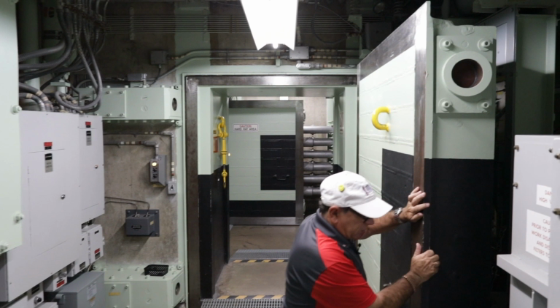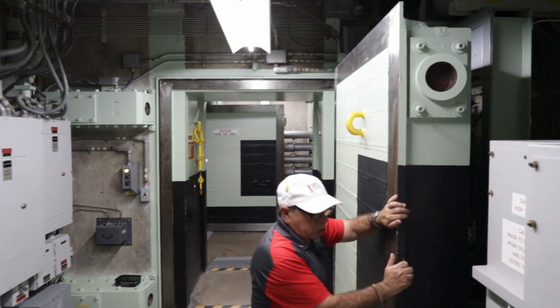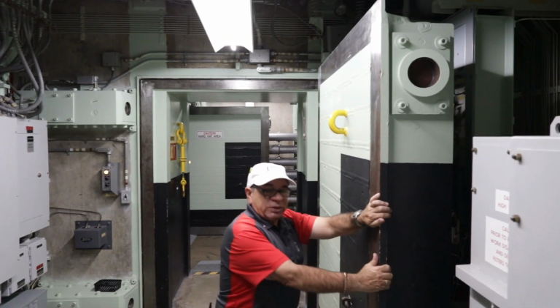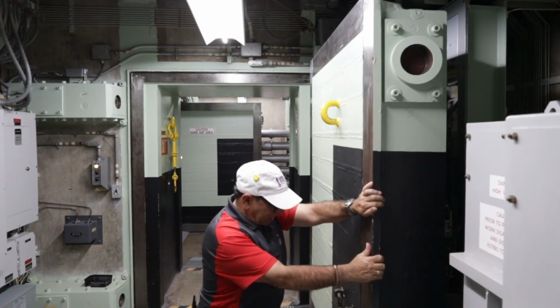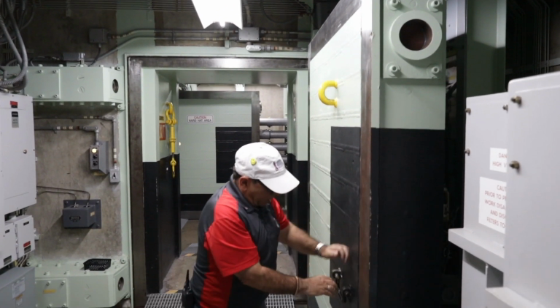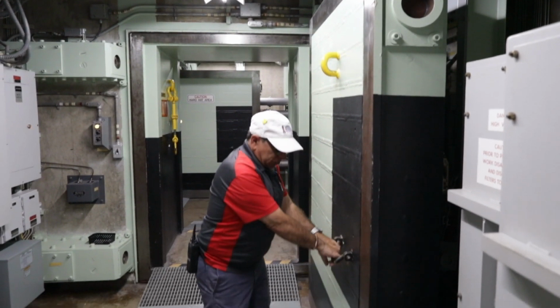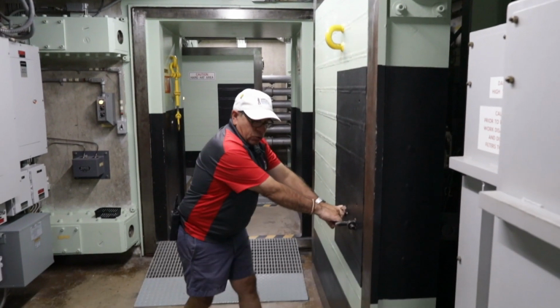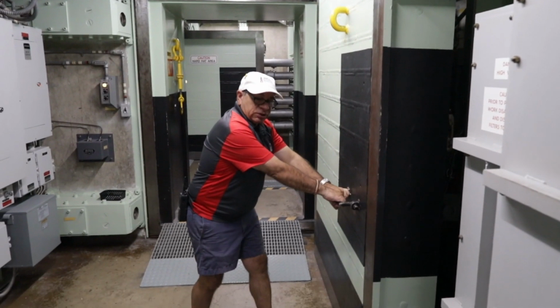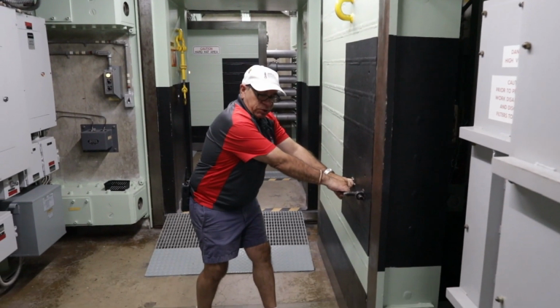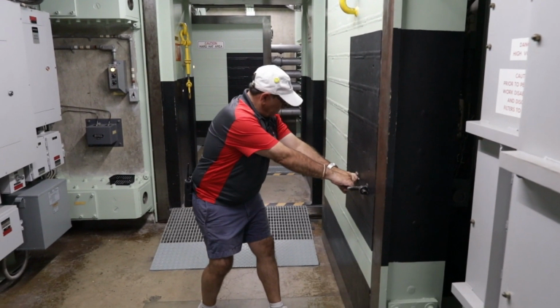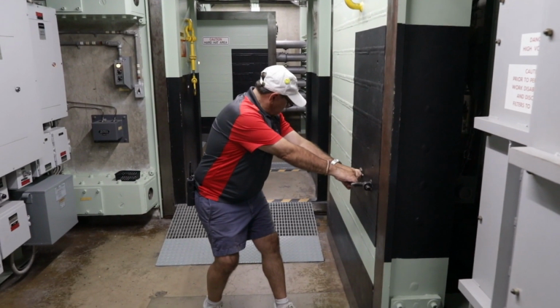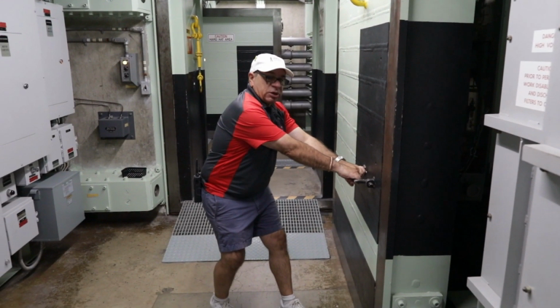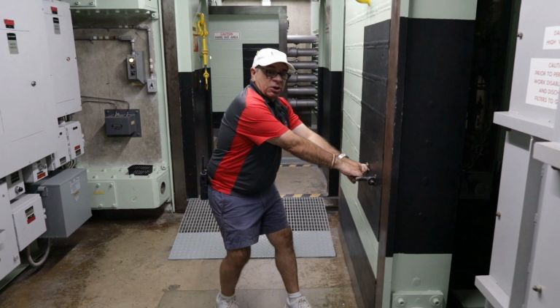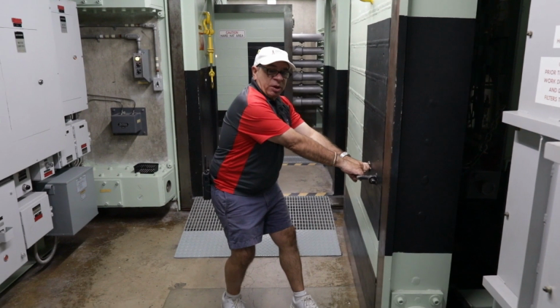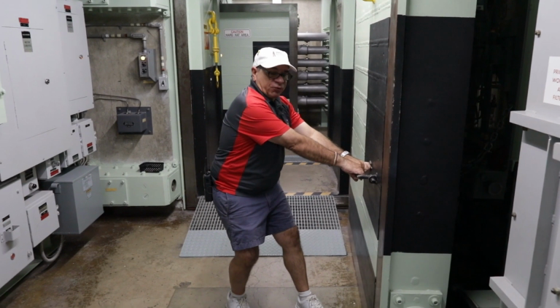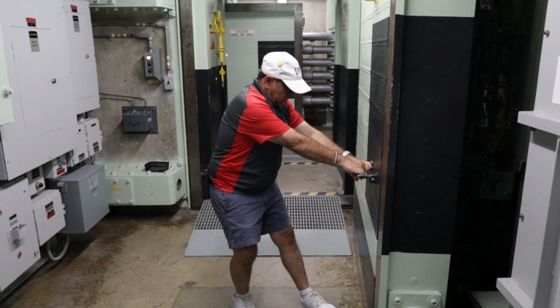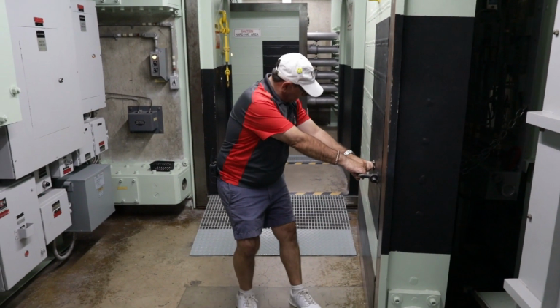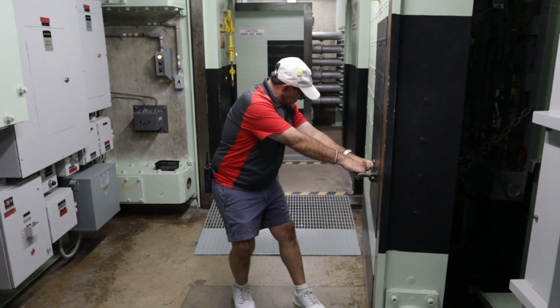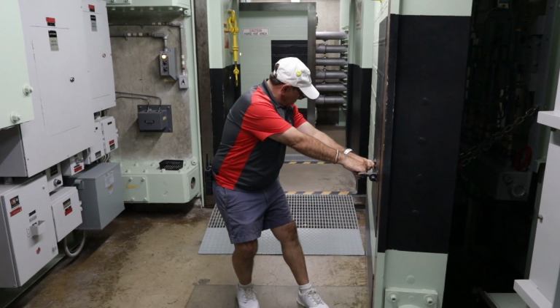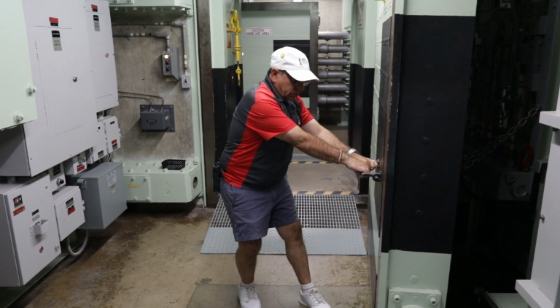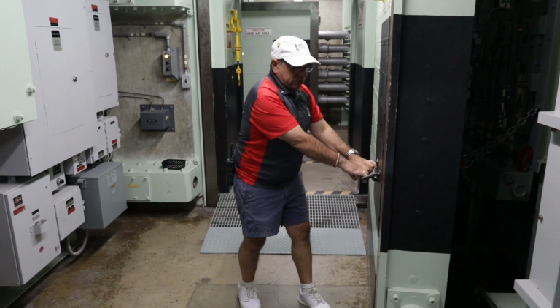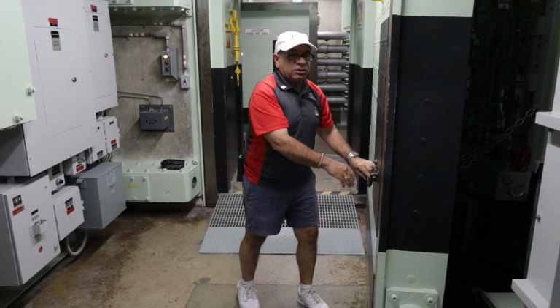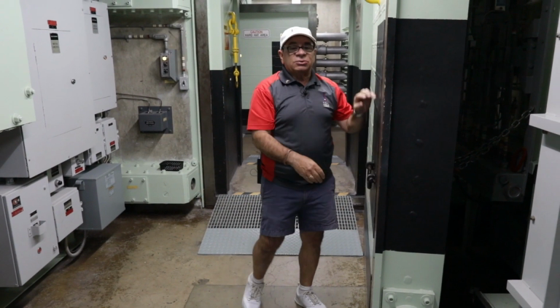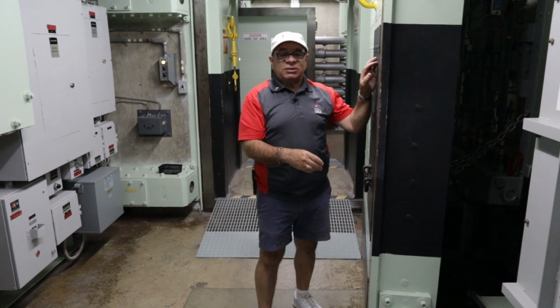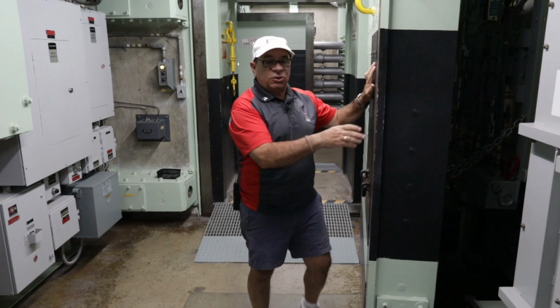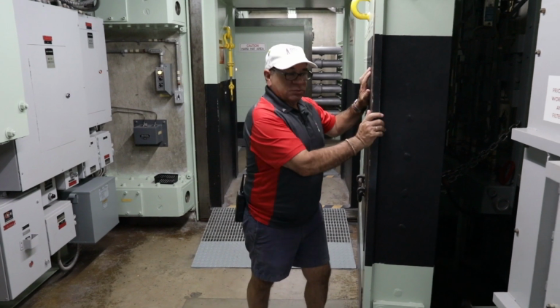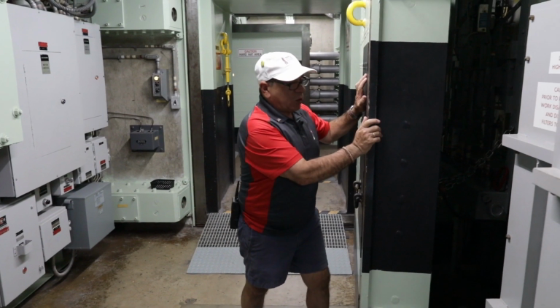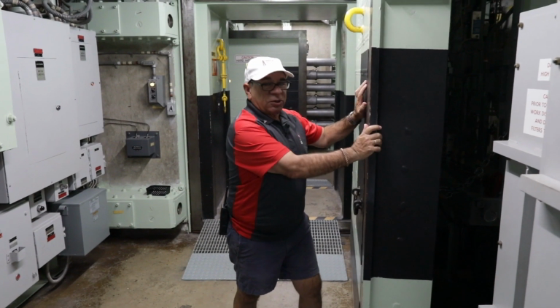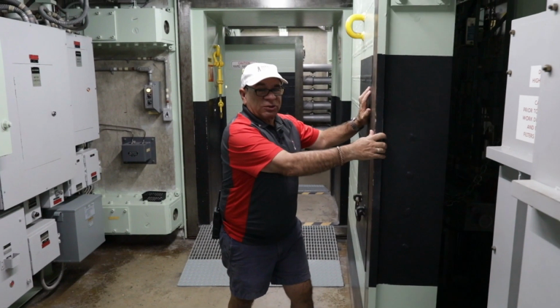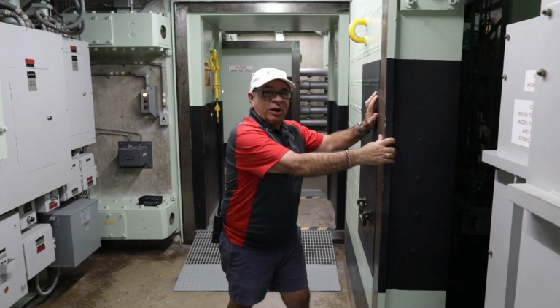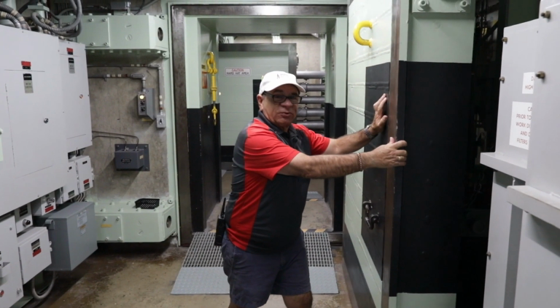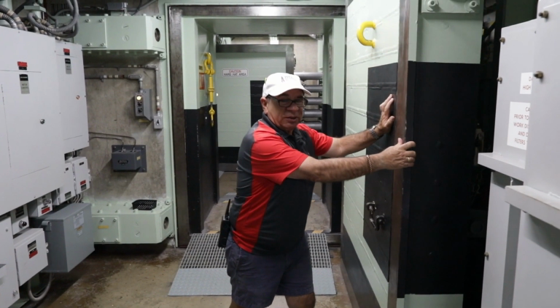Each one of these doors weighs 6,000 pounds, or three tons apiece. It's usually up to the youngest member of the crew to open the doors. When I was stationed here, I was 19 years old — I opened and closed the doors for a while for everybody else.